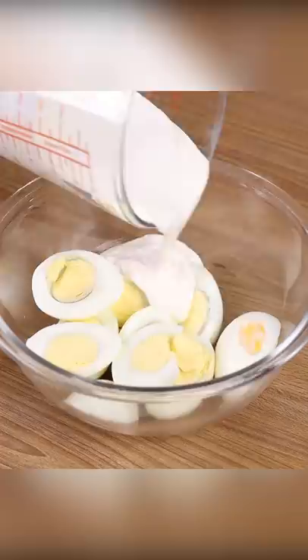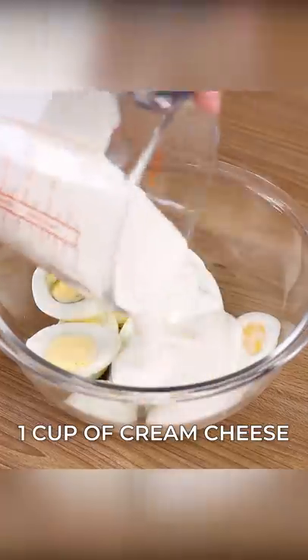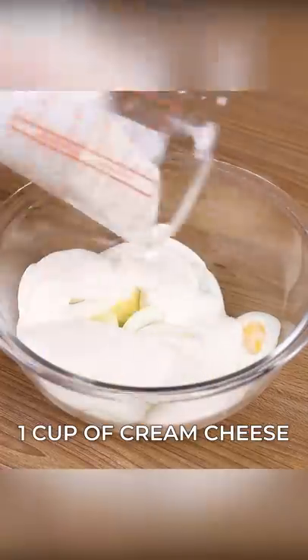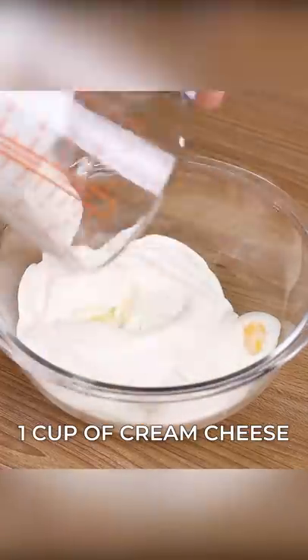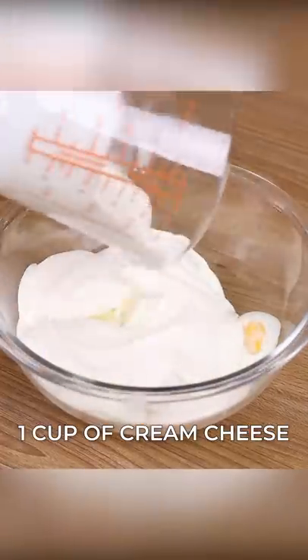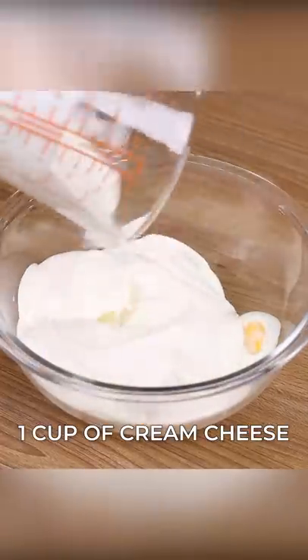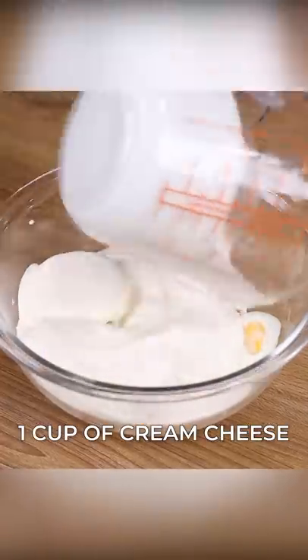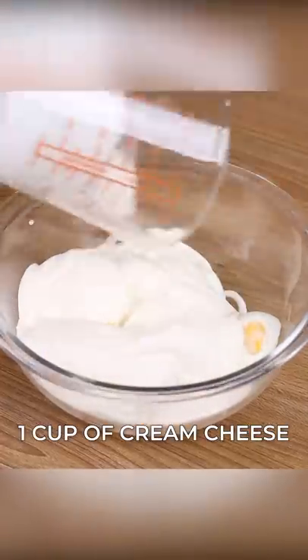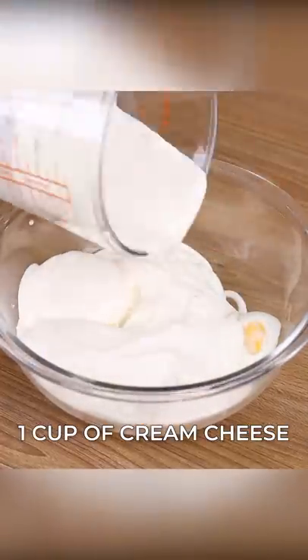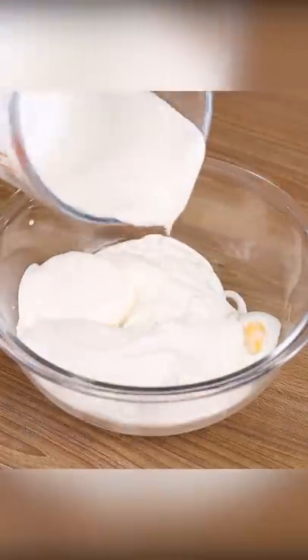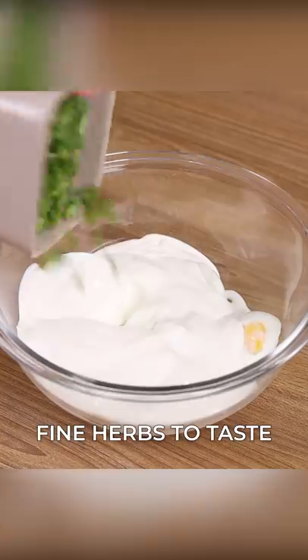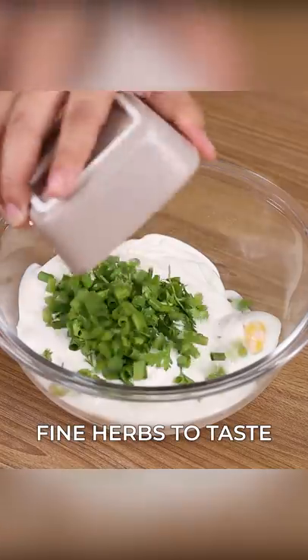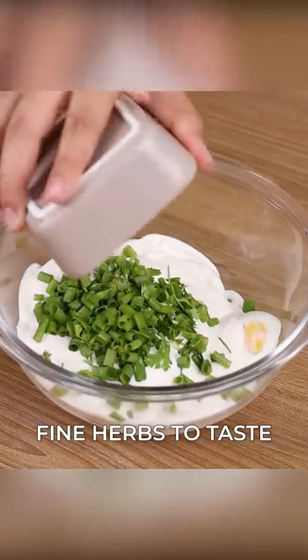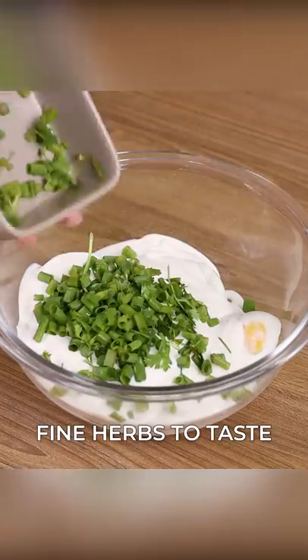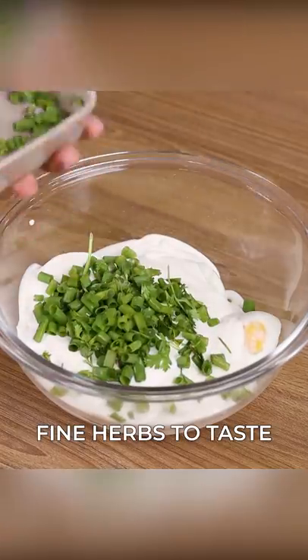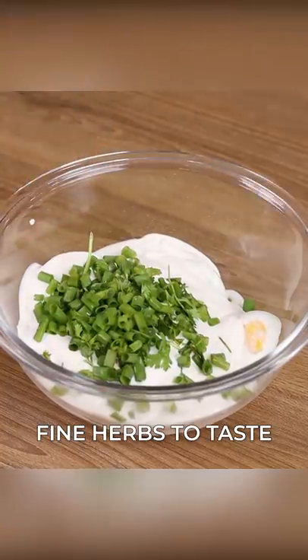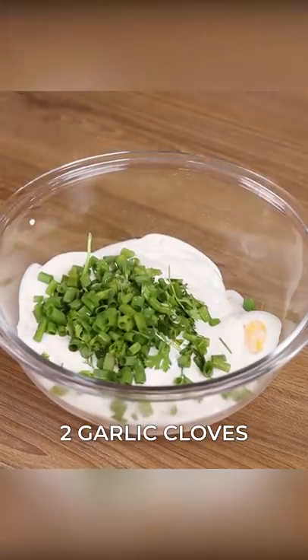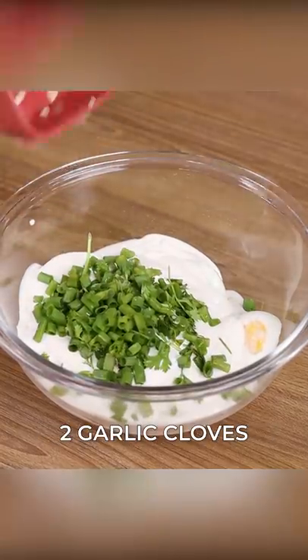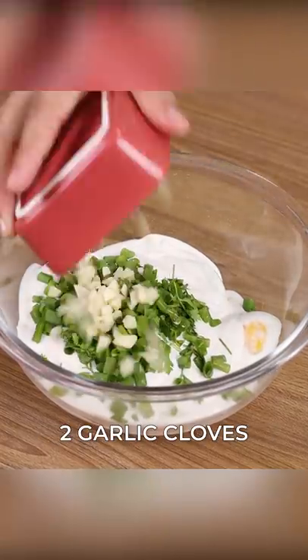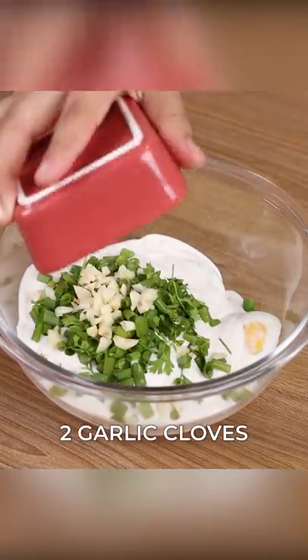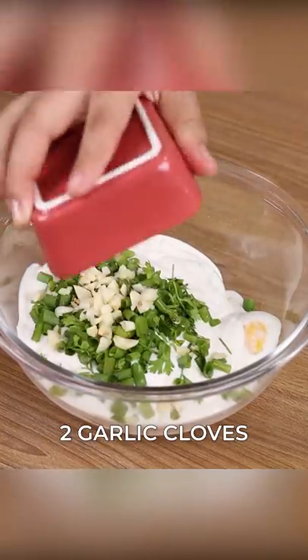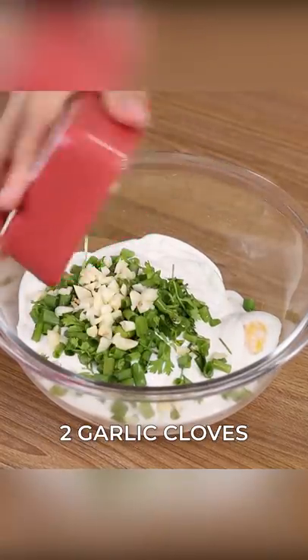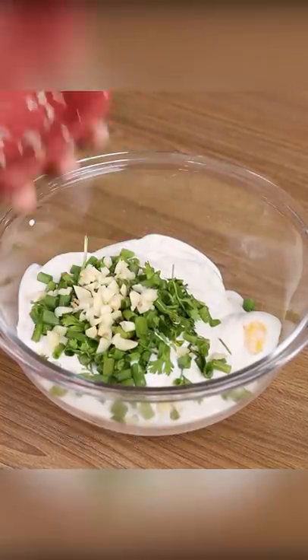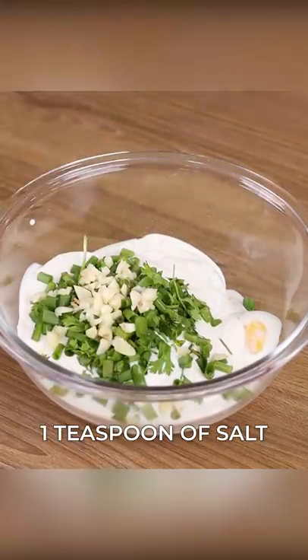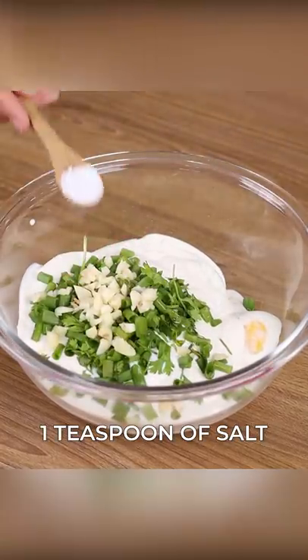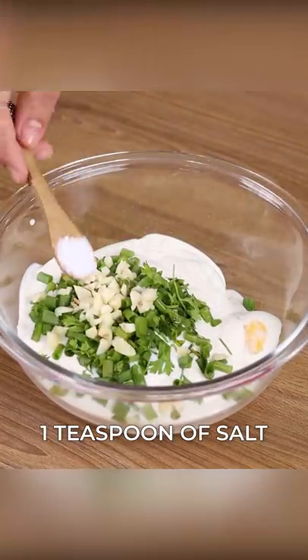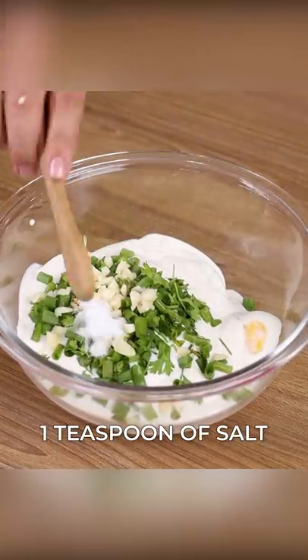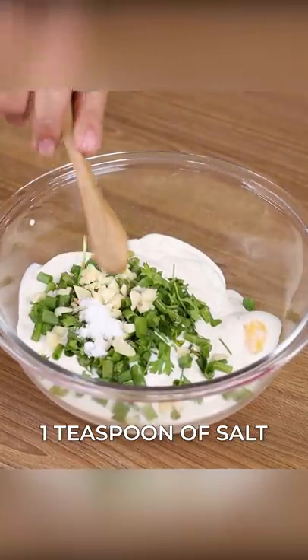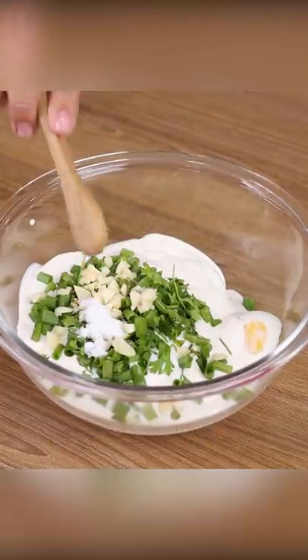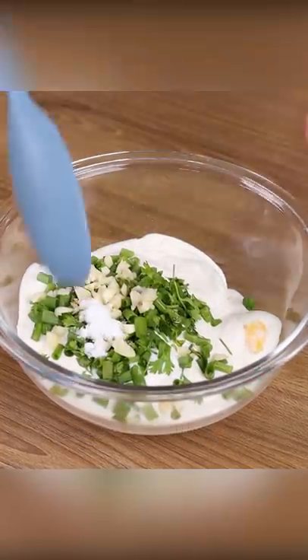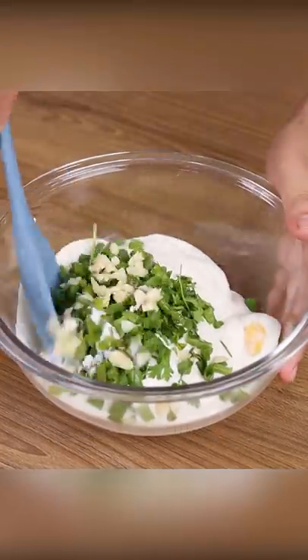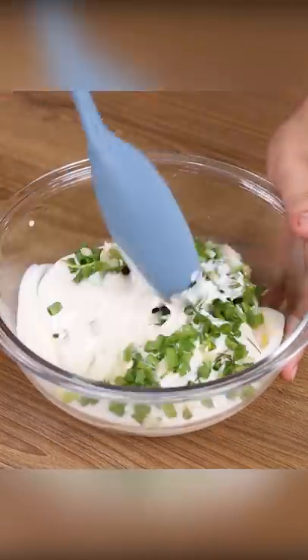Next, add one cup of cream cheese, fine herbs to taste, two garlic cloves, one teaspoon of salt, and stir to combine.